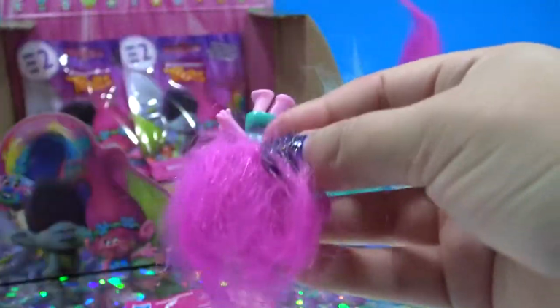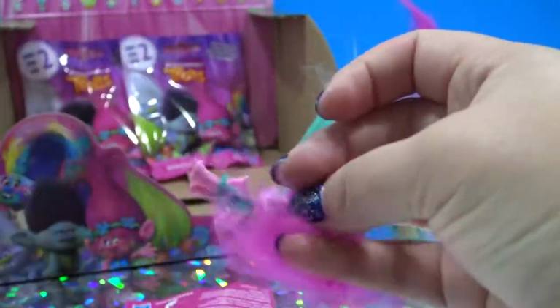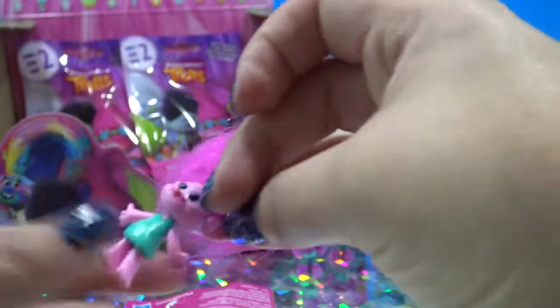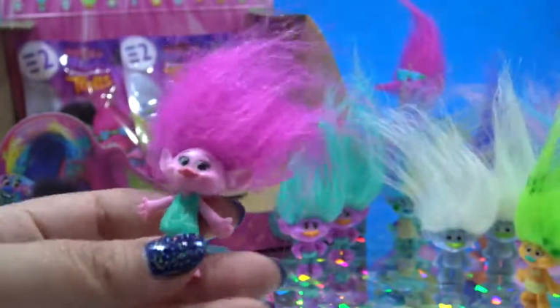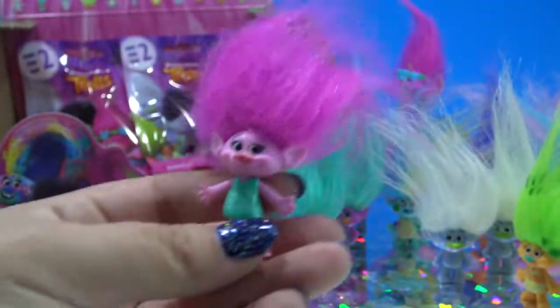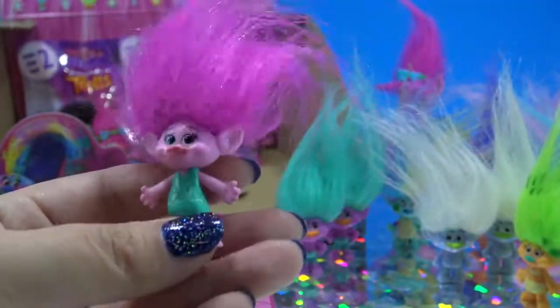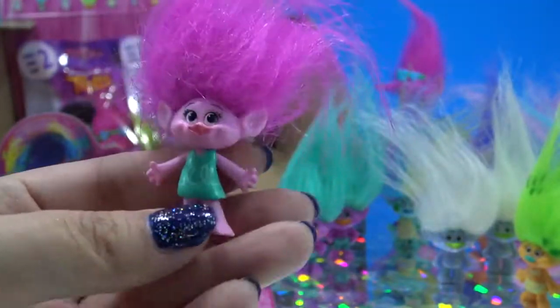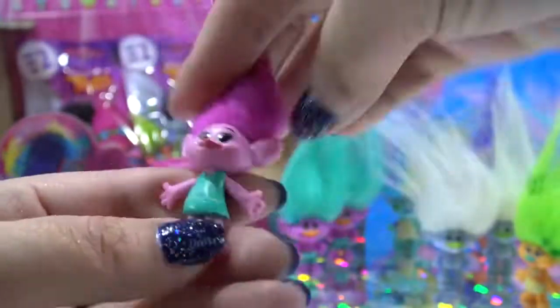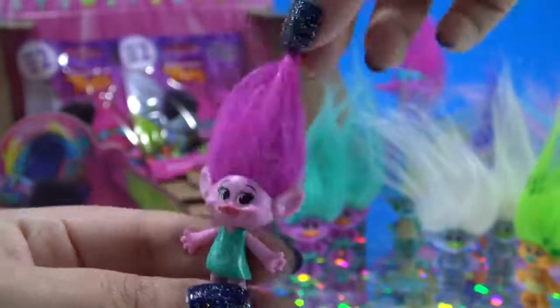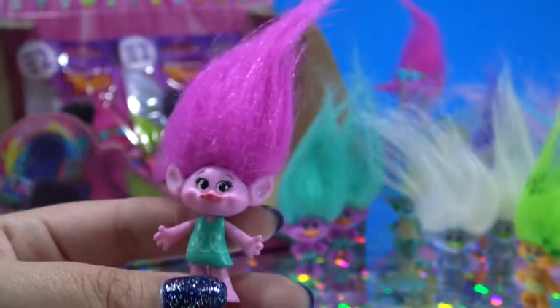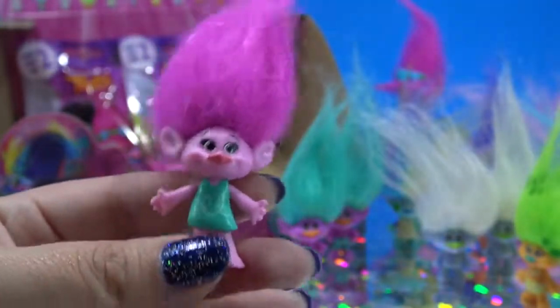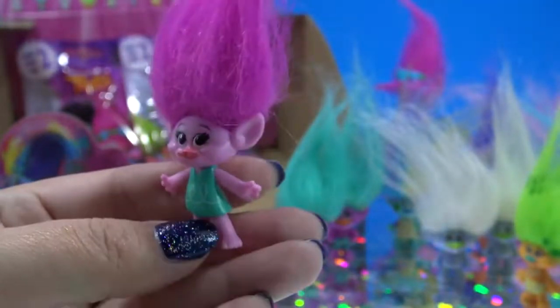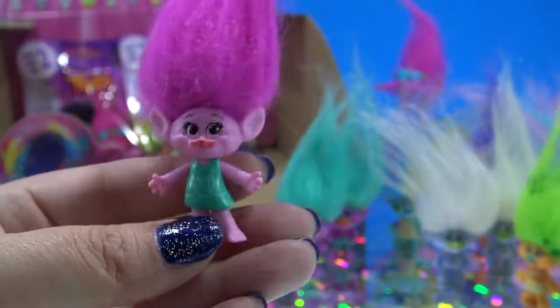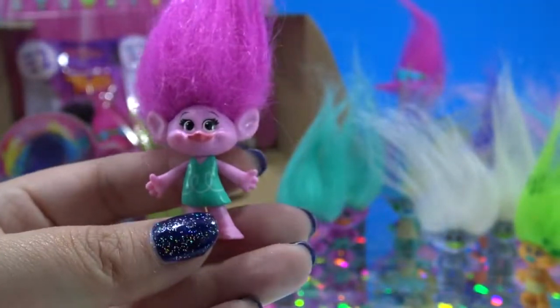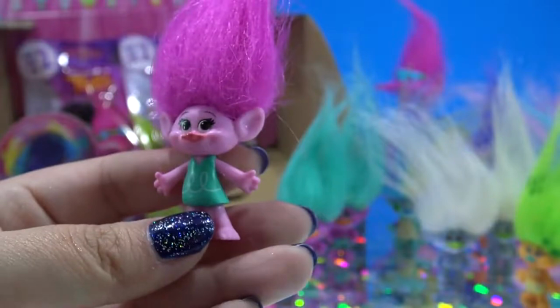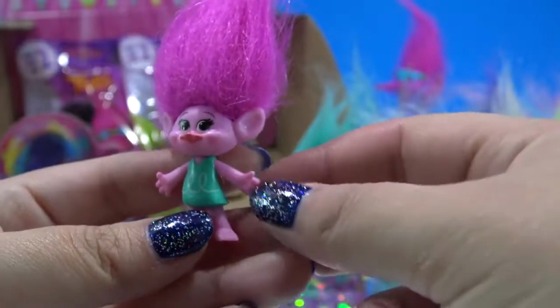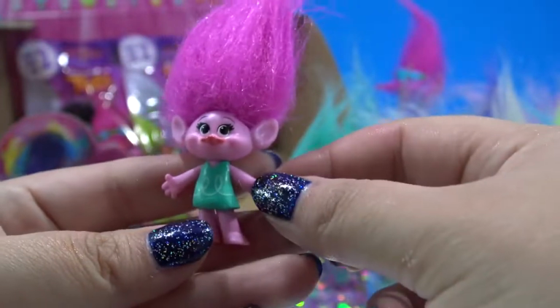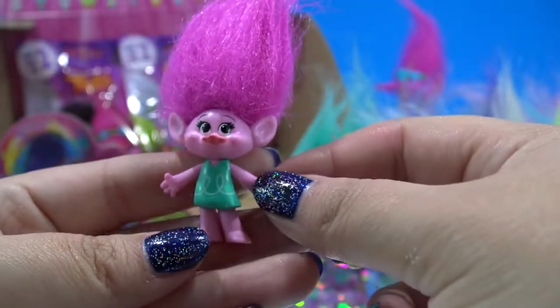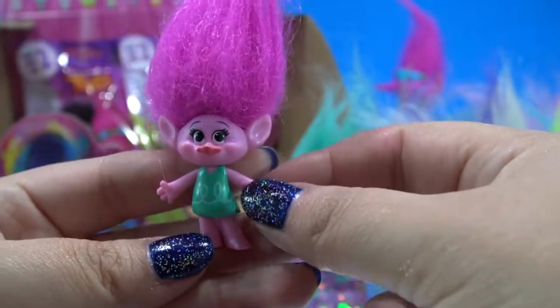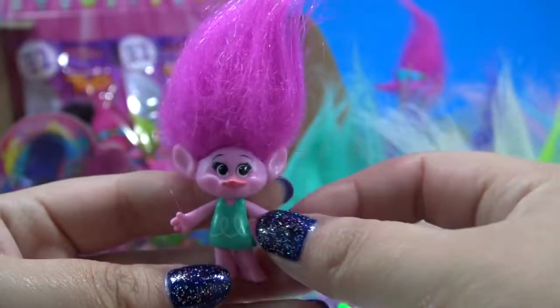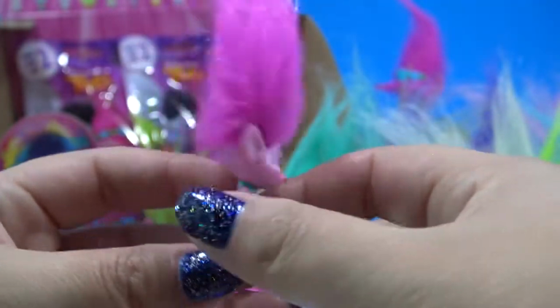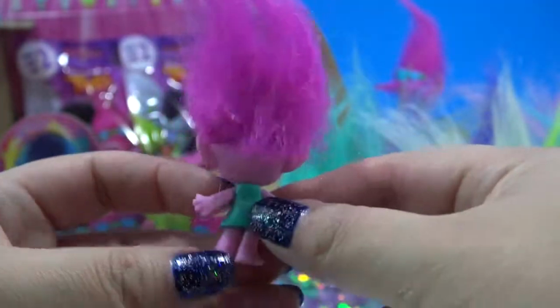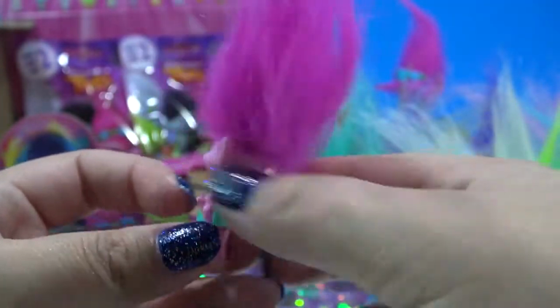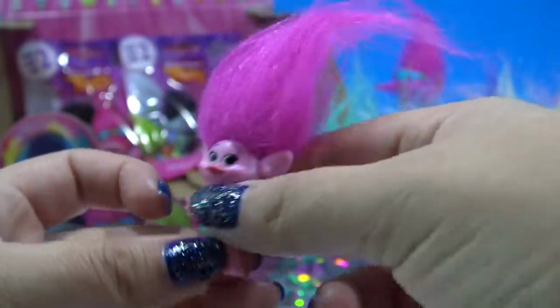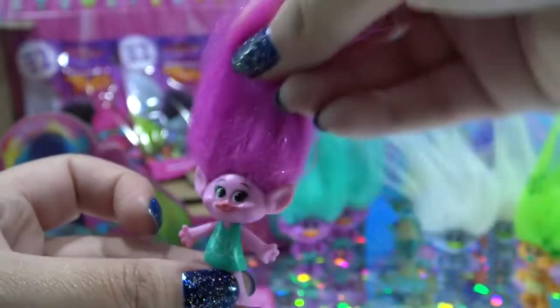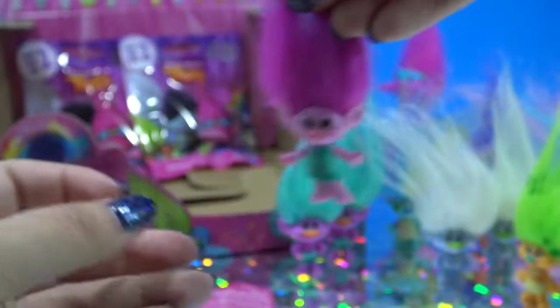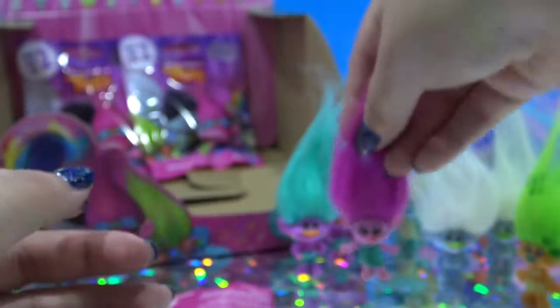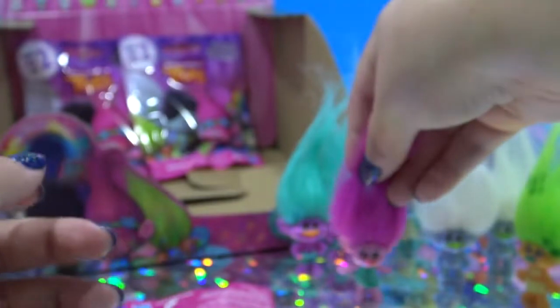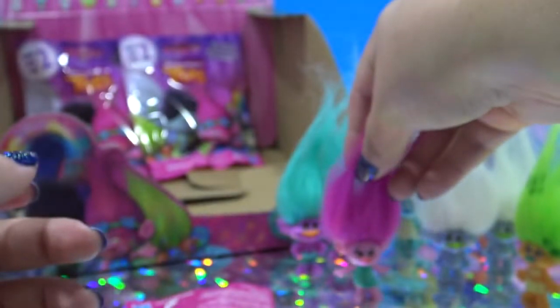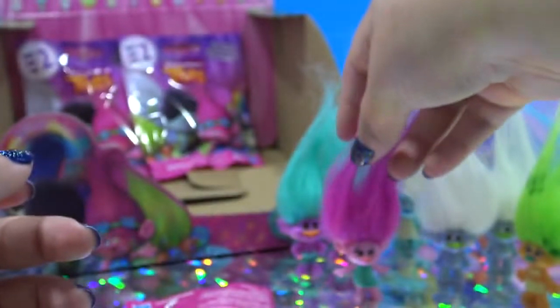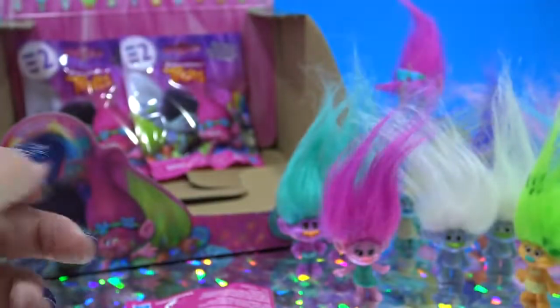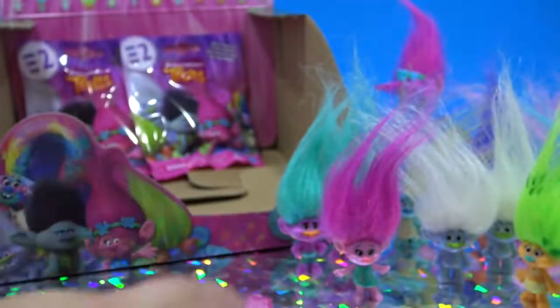And this is Poppy — the main character played by Anna Kendrick. And she's the super happy, nice, loving leader of the Trolls.